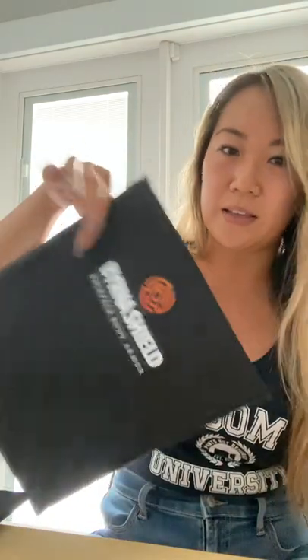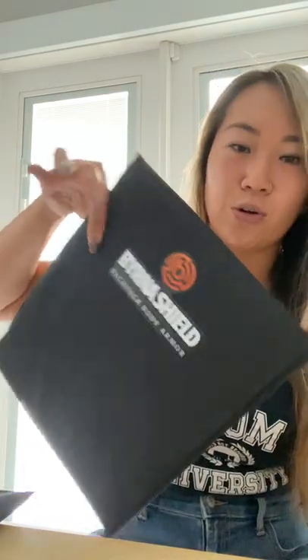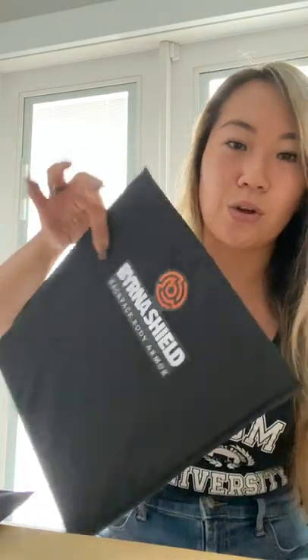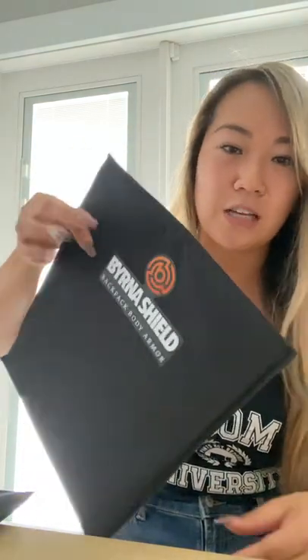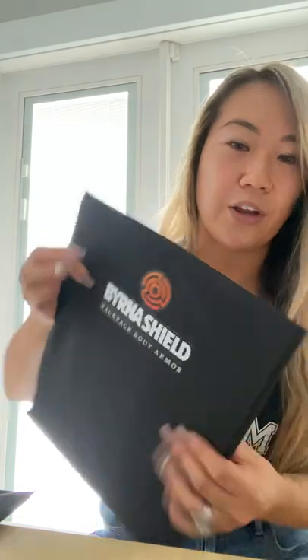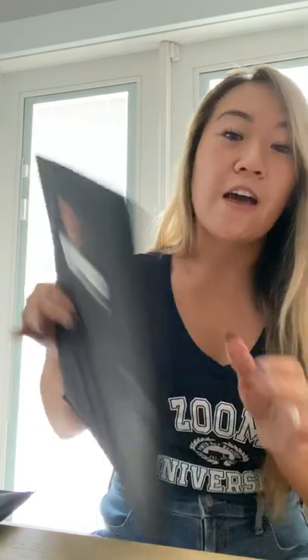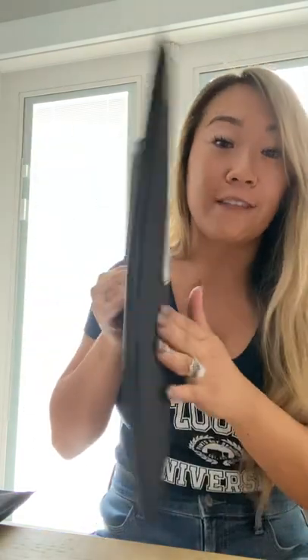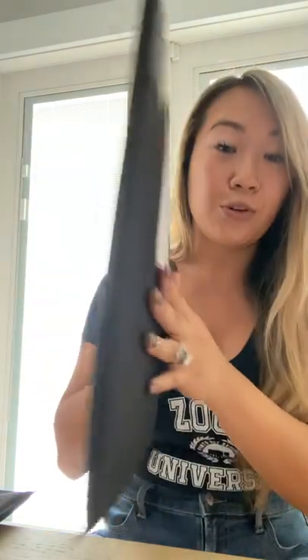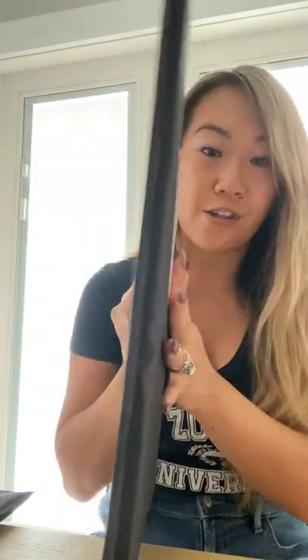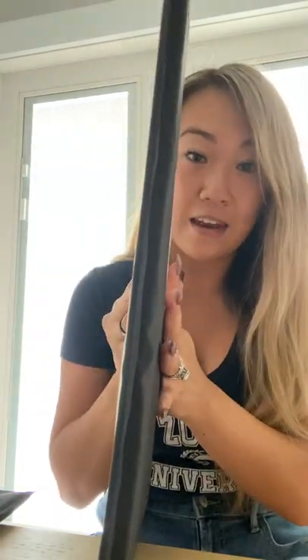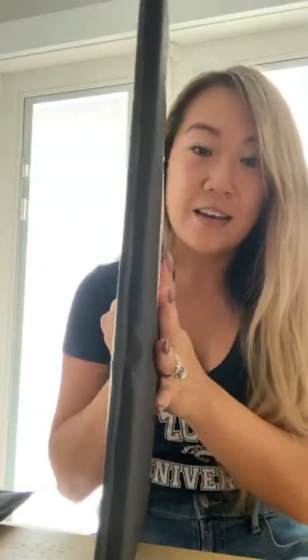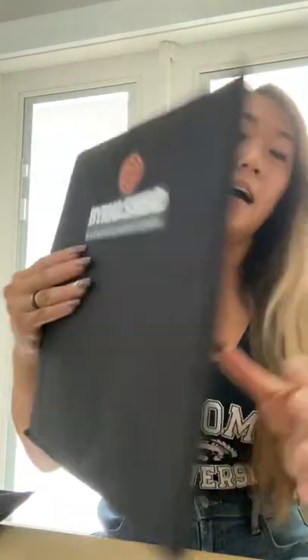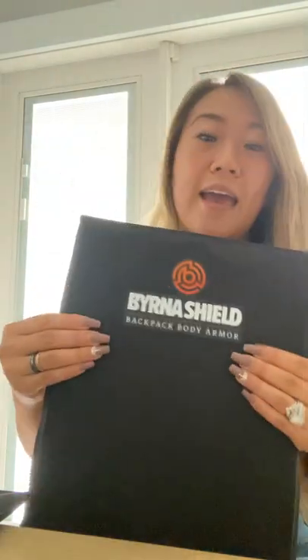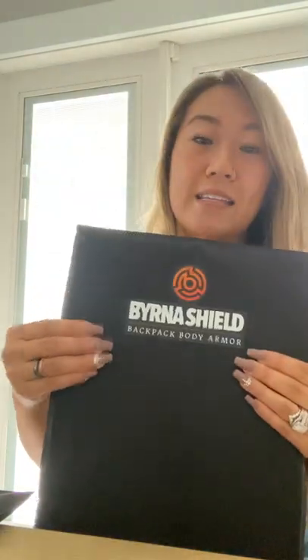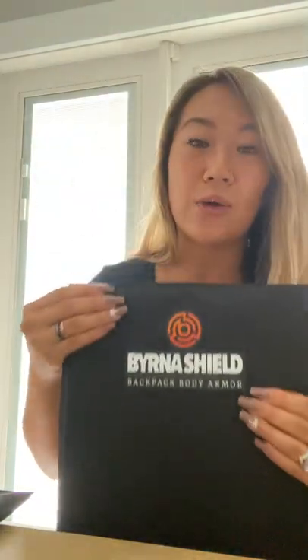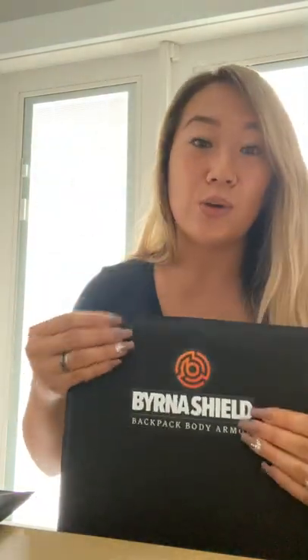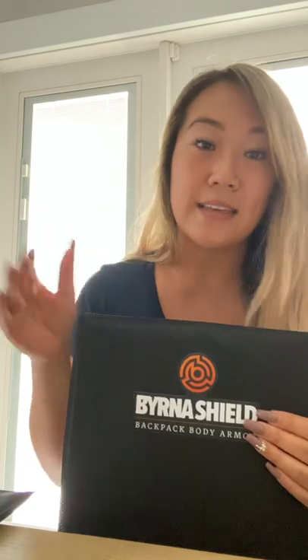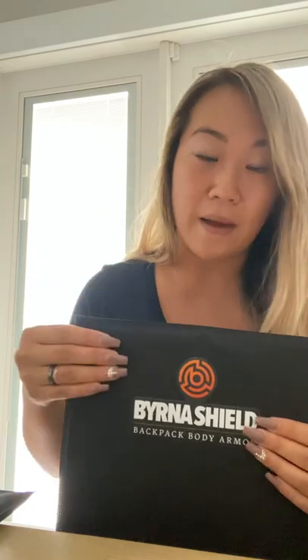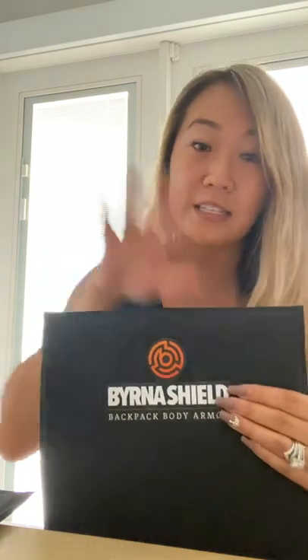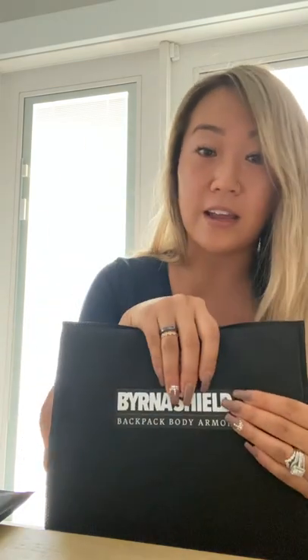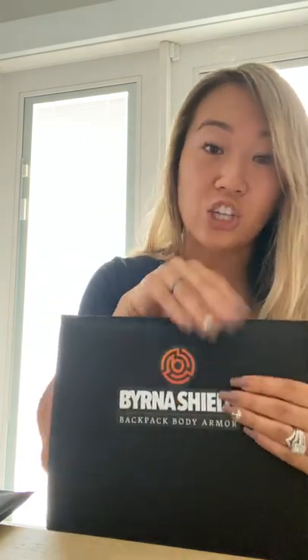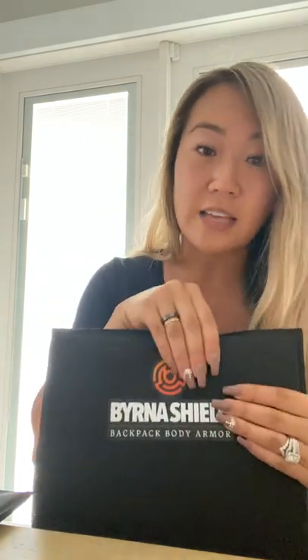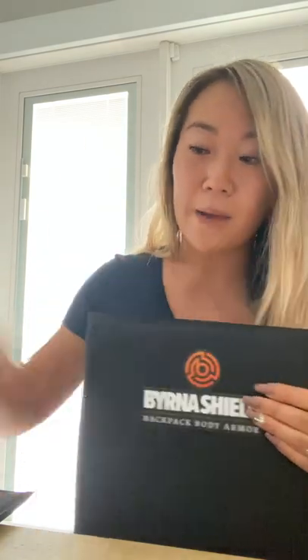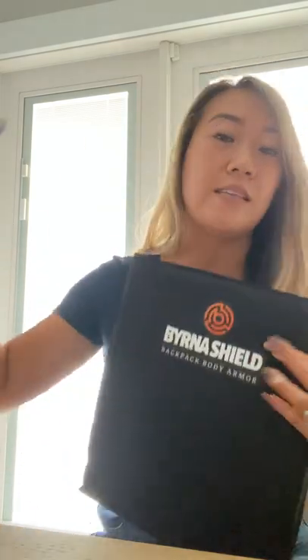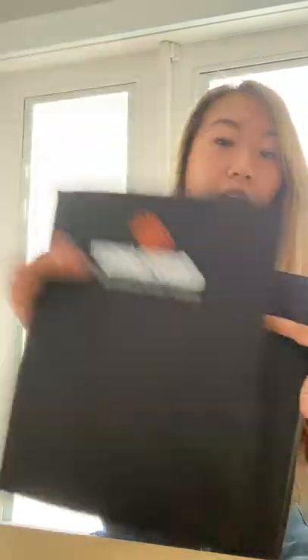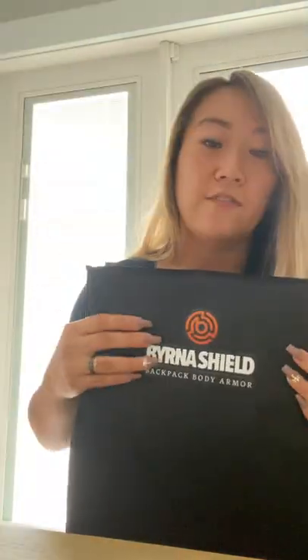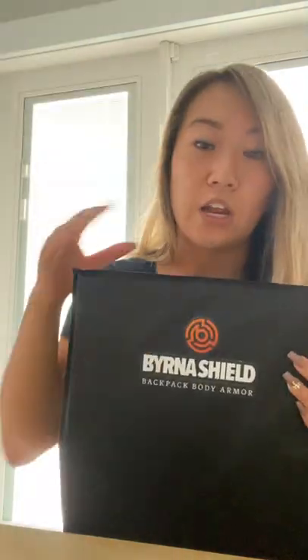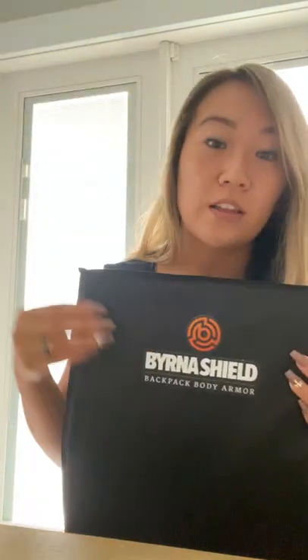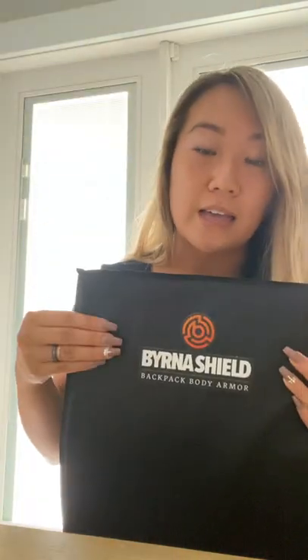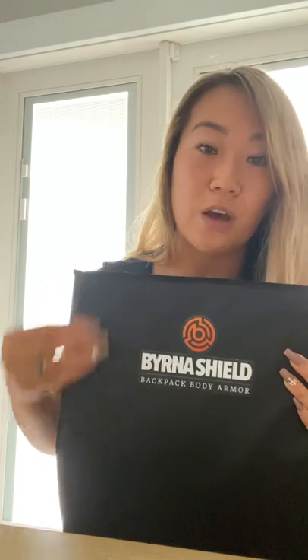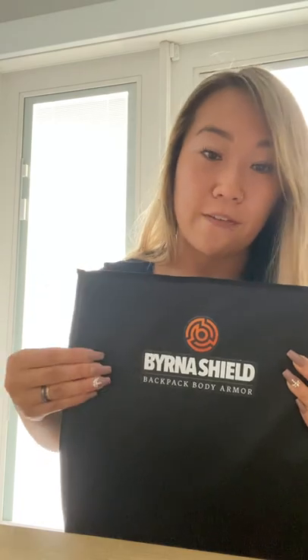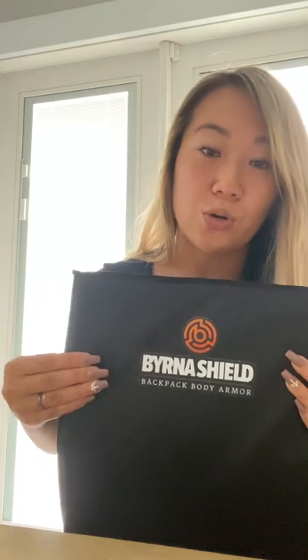I mean, look at this — I can hold it with just a couple of fingers. They're flexible, they're thin. And this can go into any size backpack. The smaller one can fit a child-size backpack, and the larger one can fit a regular-size backpack for an adult.